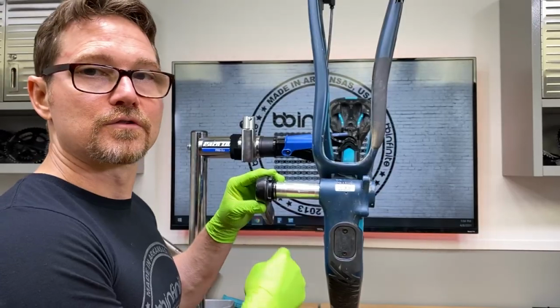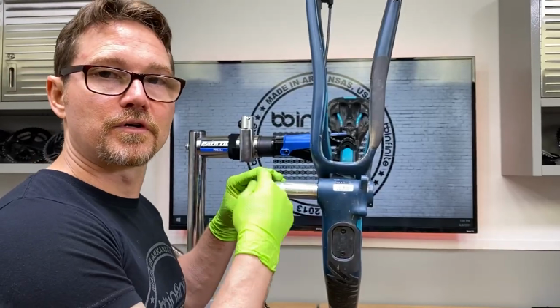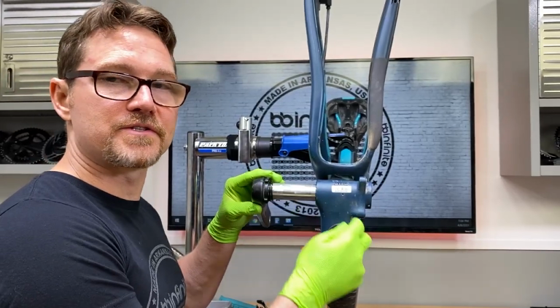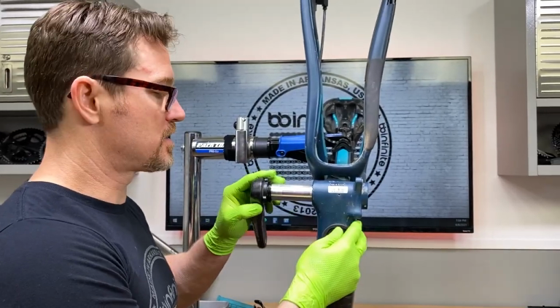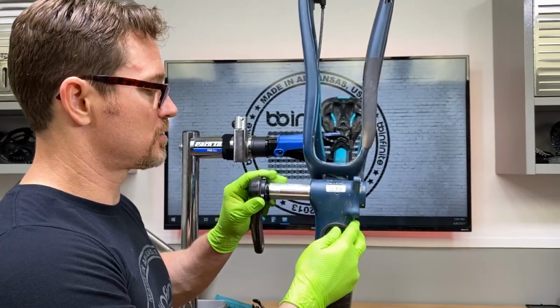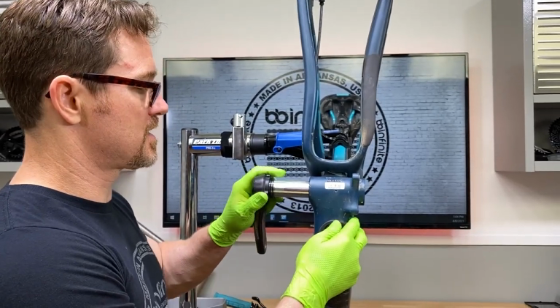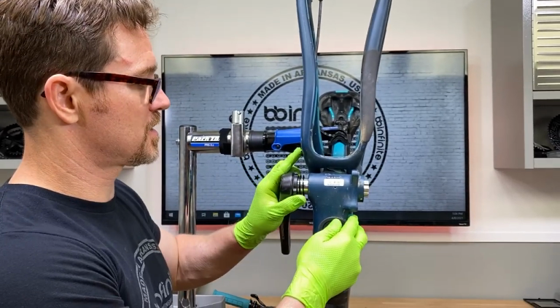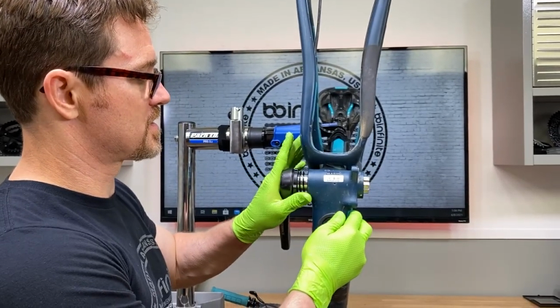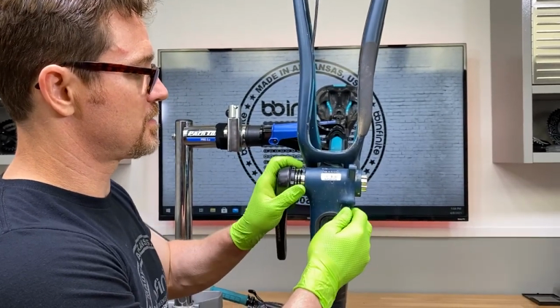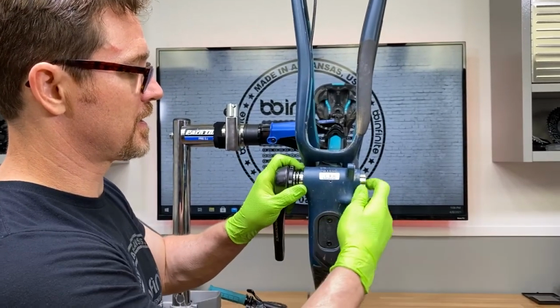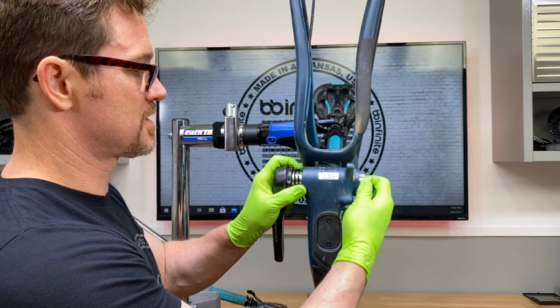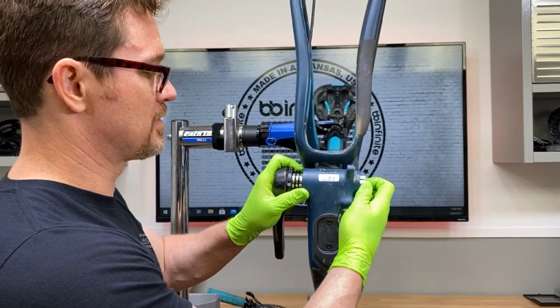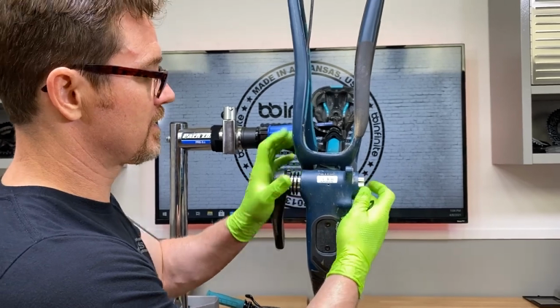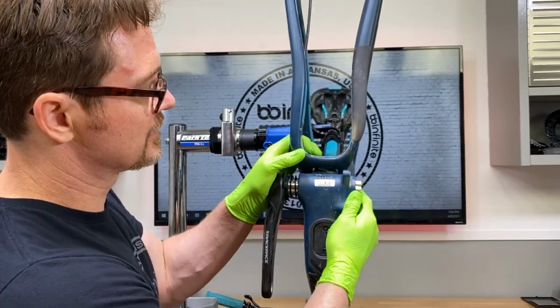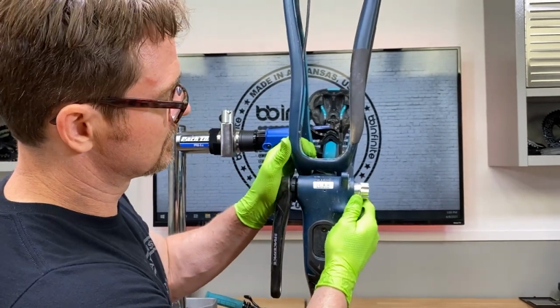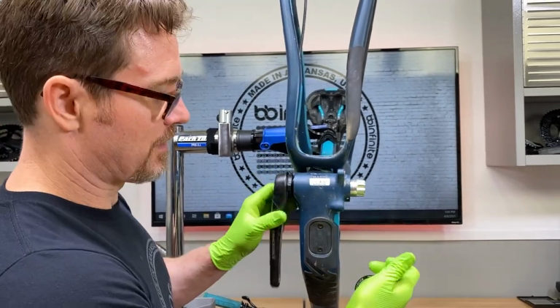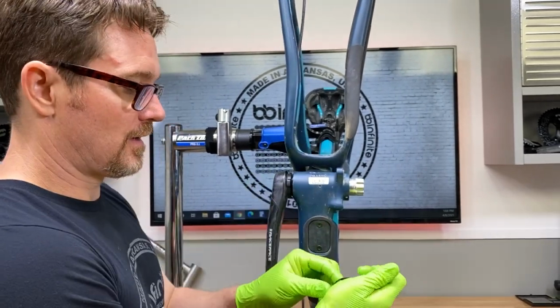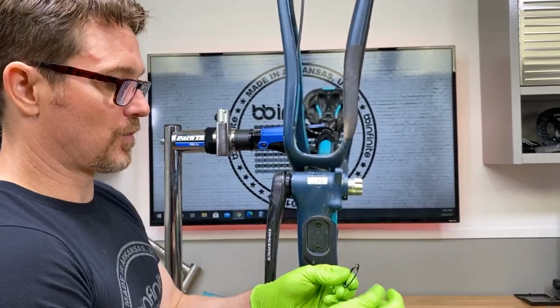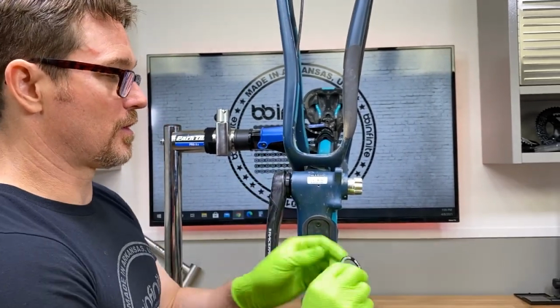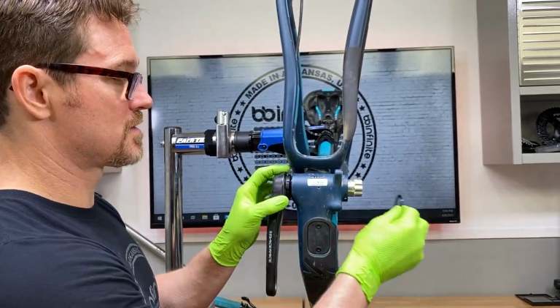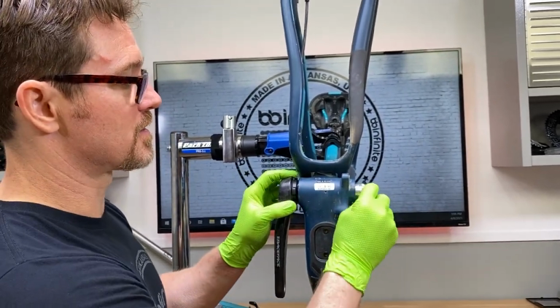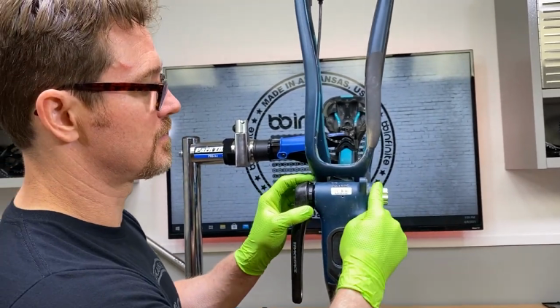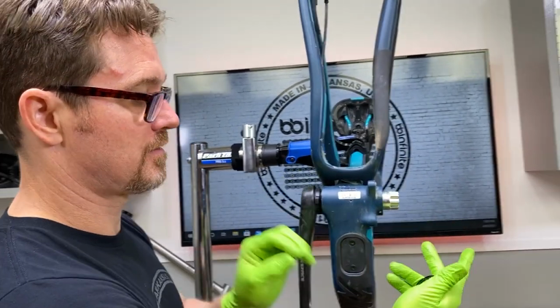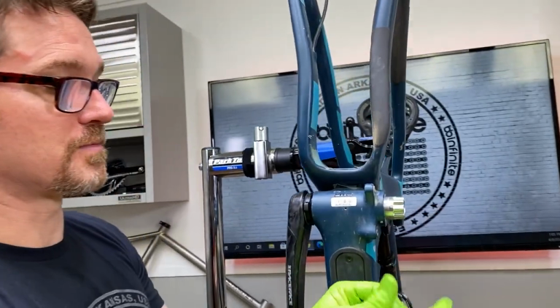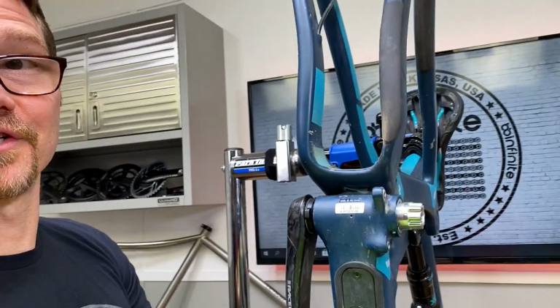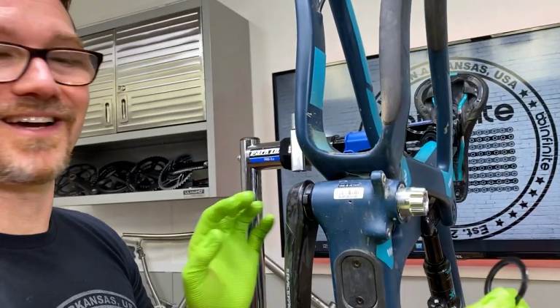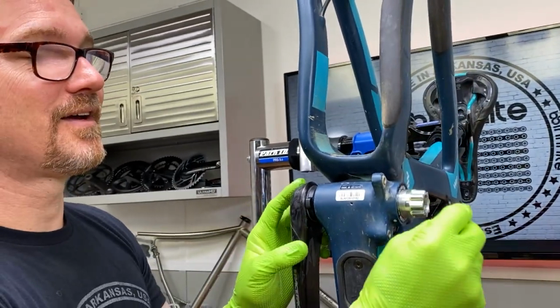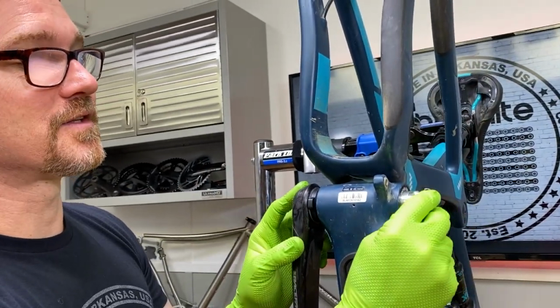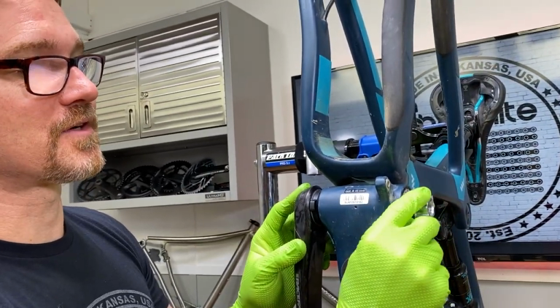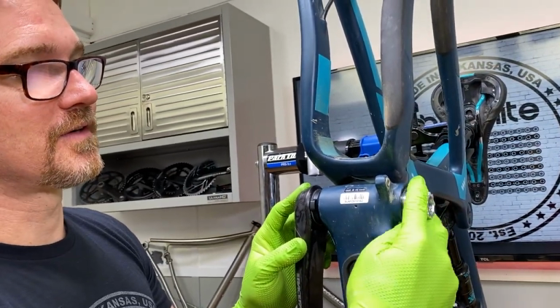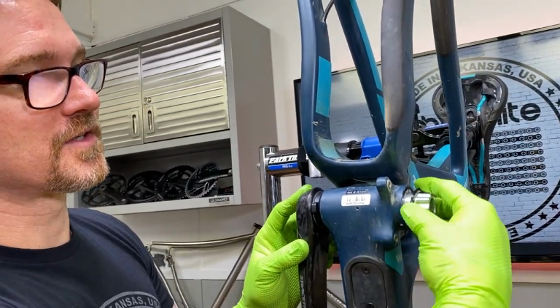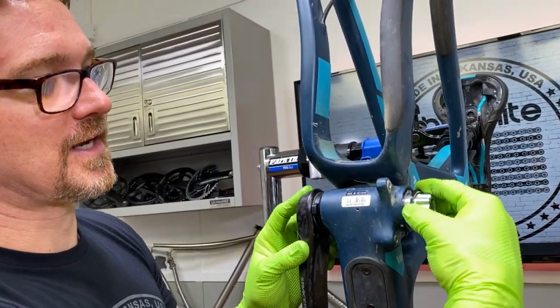We're going to do spacer and then dust shield, because the dust shield always needs to be up against the bearing. Then we're going to do dust shield and then spacer, just like that.